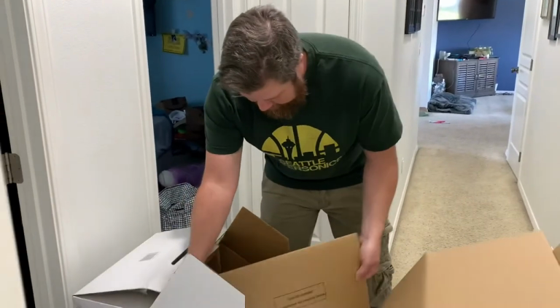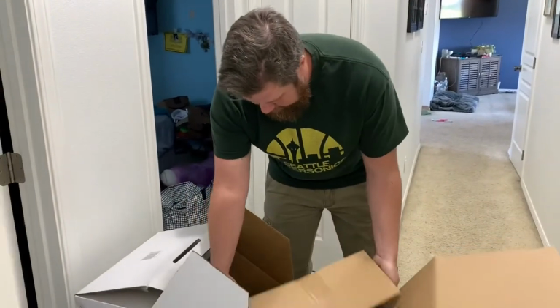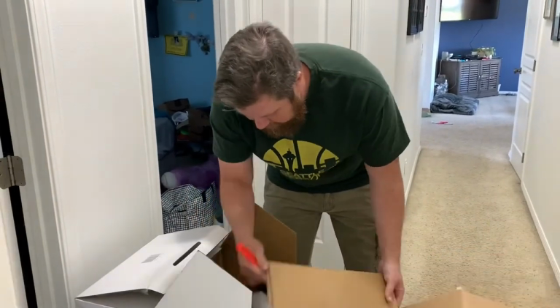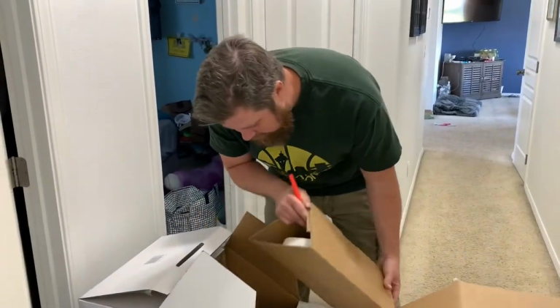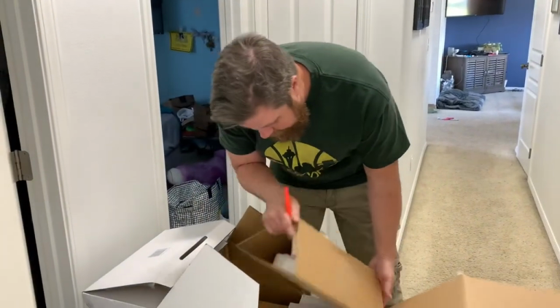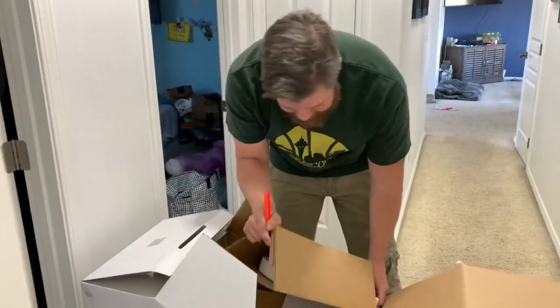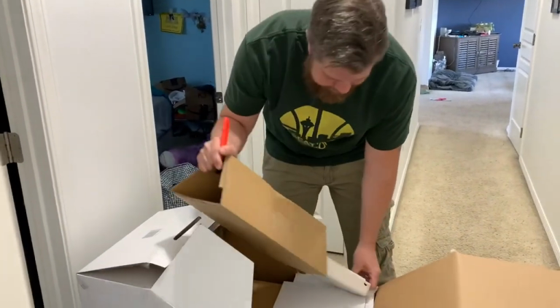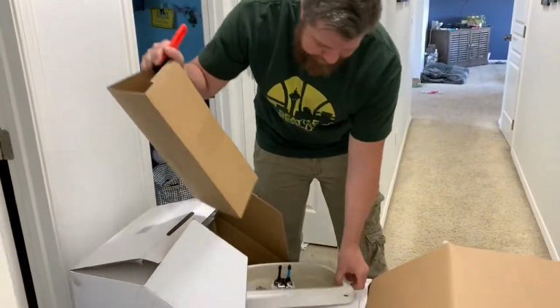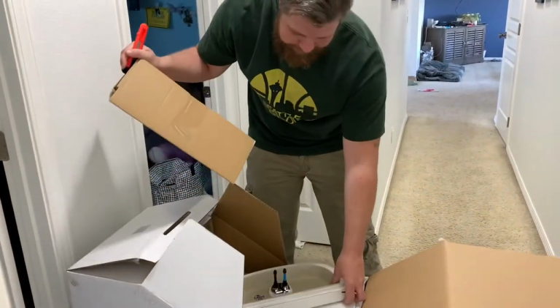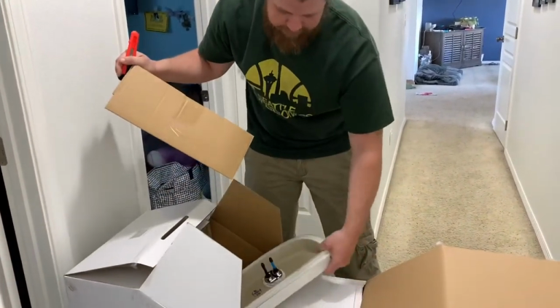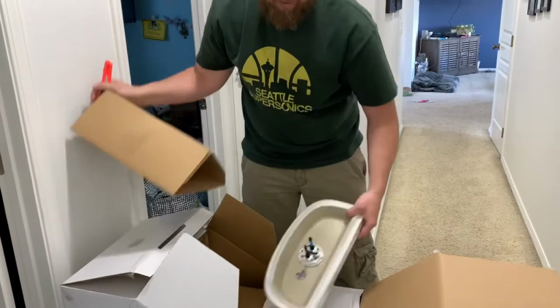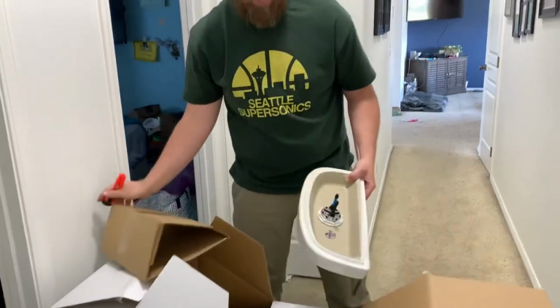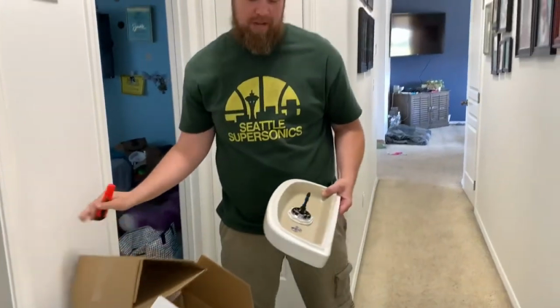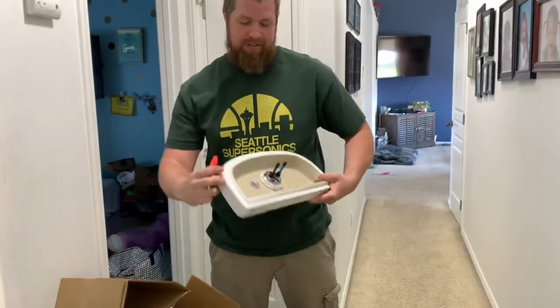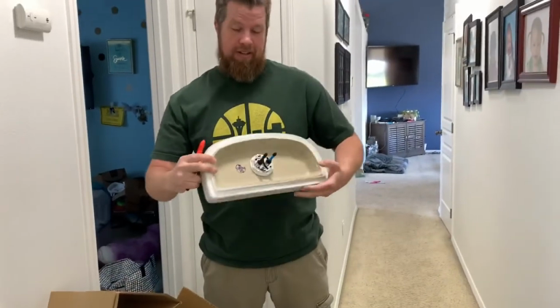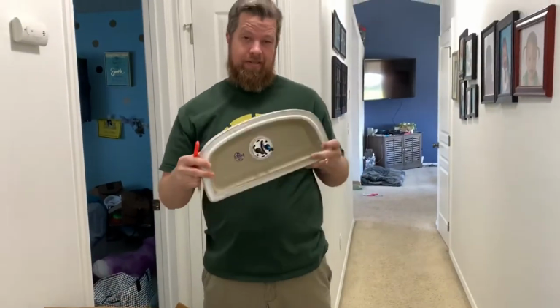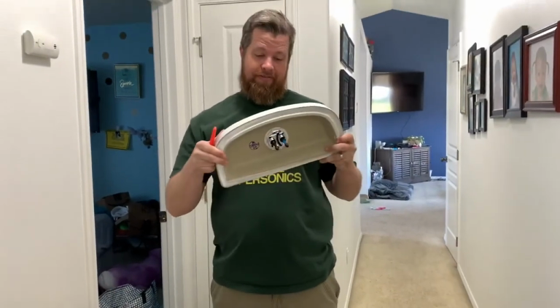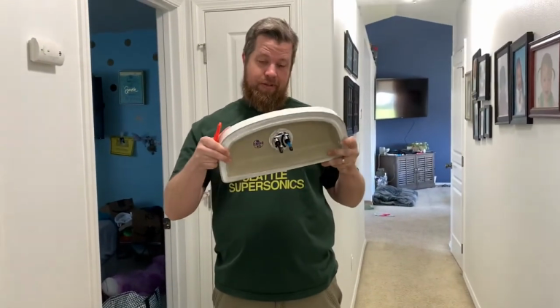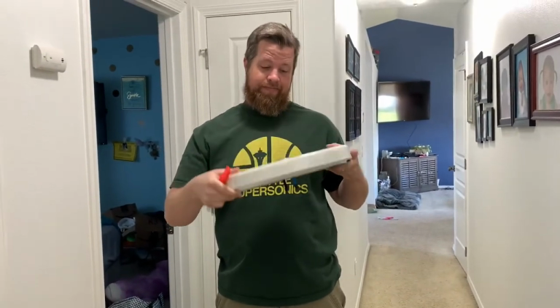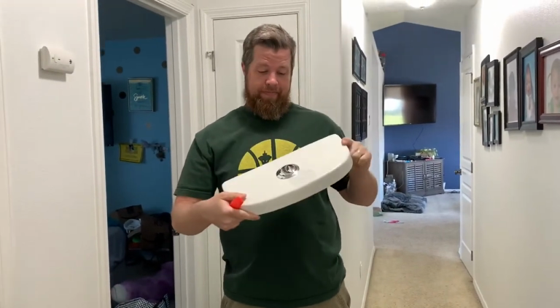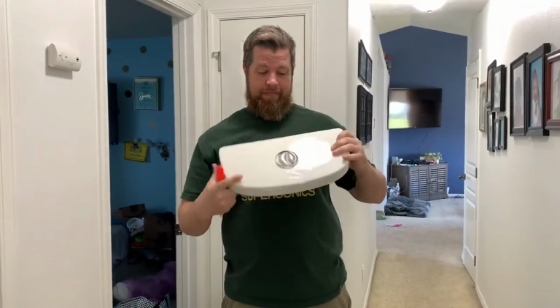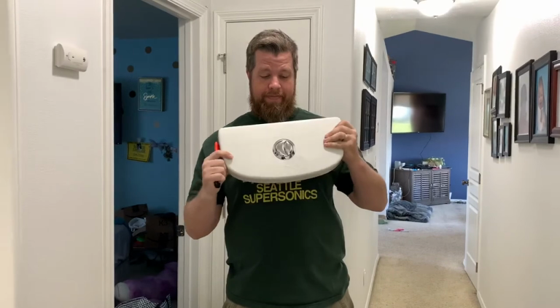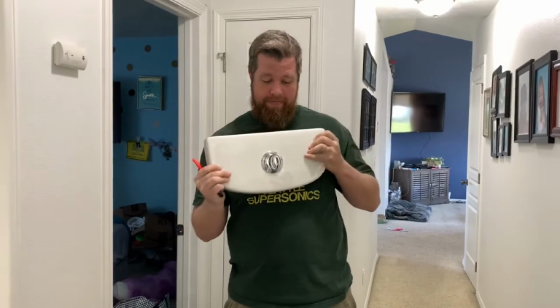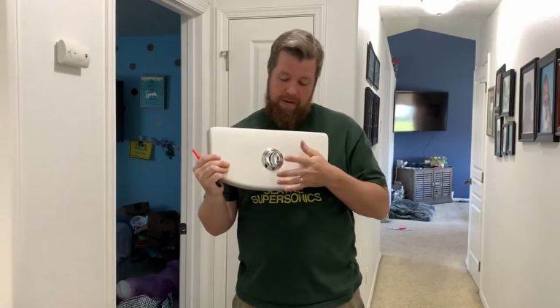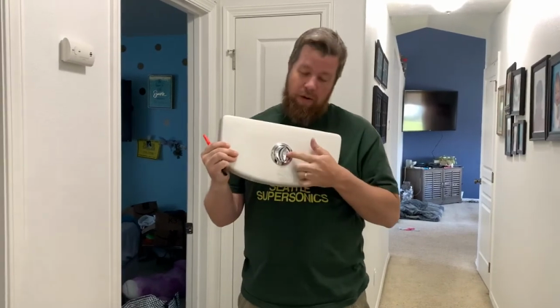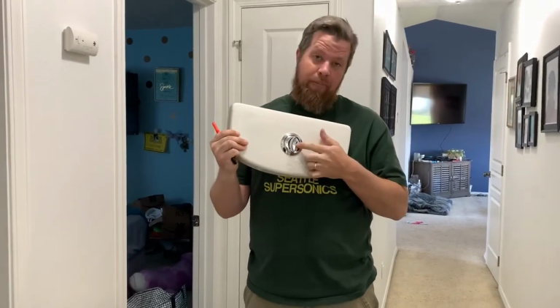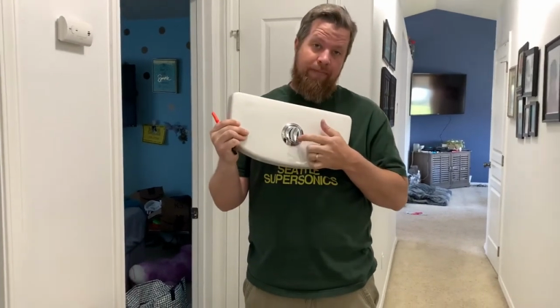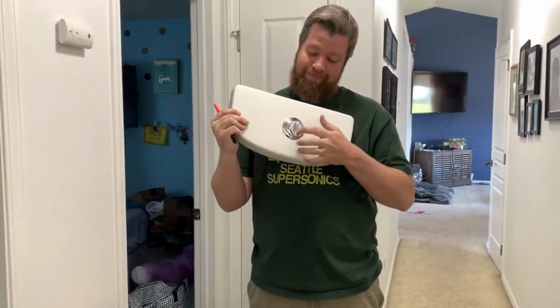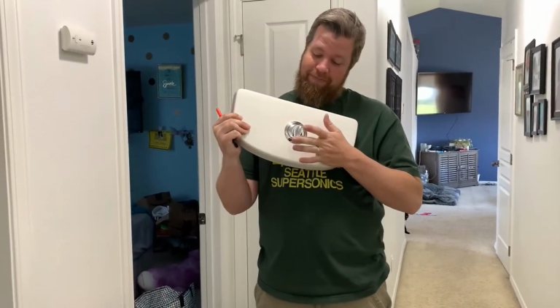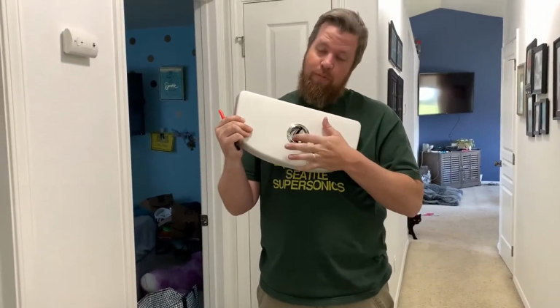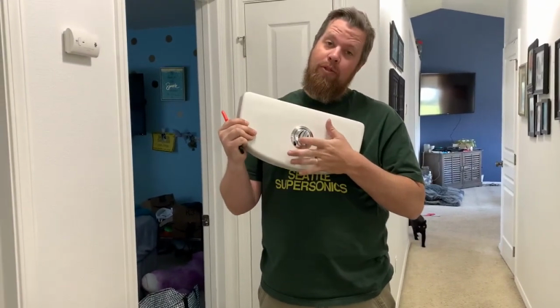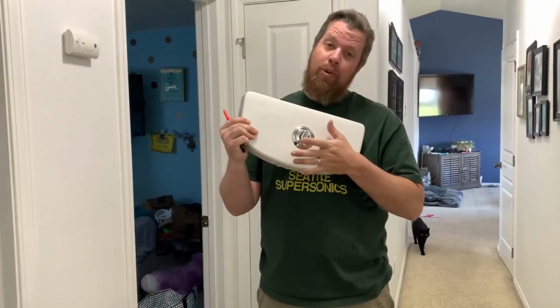Doing the unboxing. As you can see — dual flush mode. One for pee-pee, two for poo-poo.